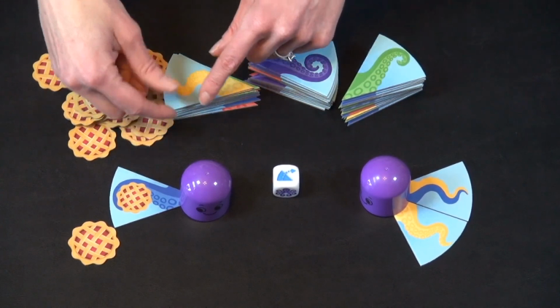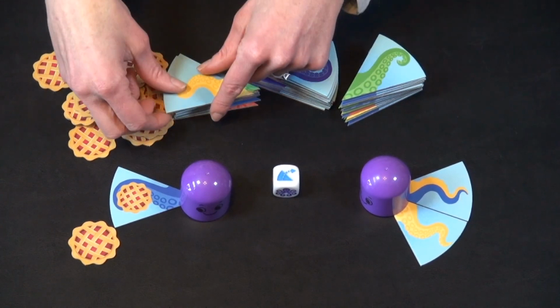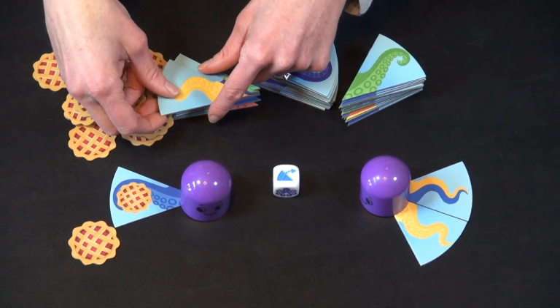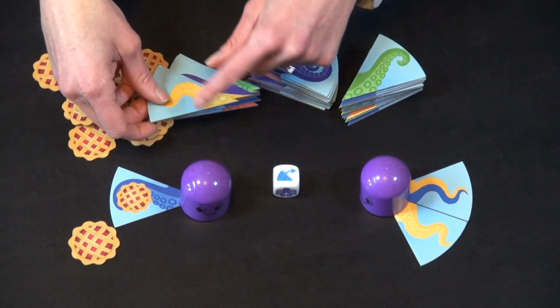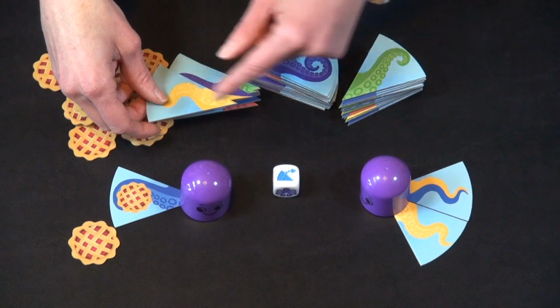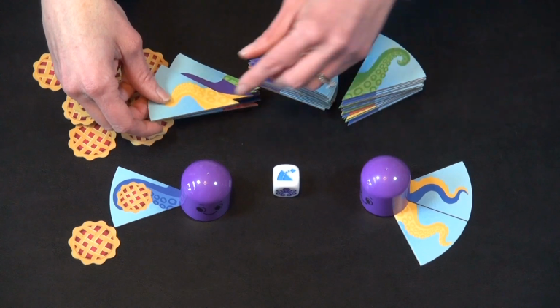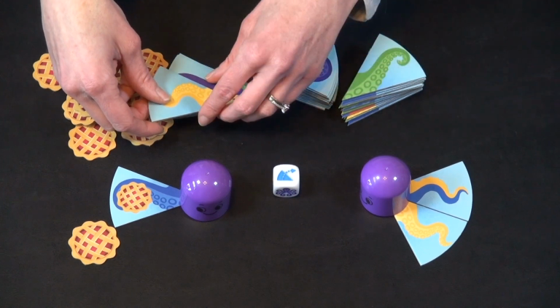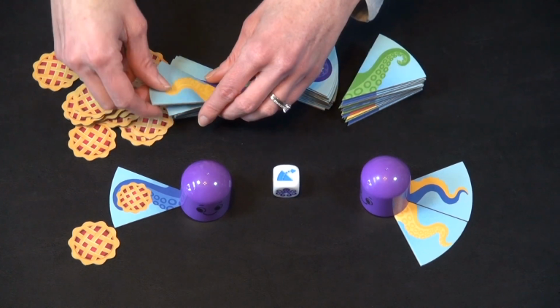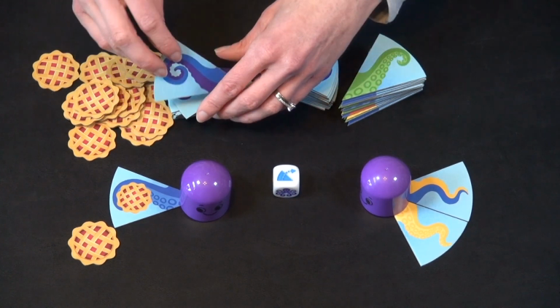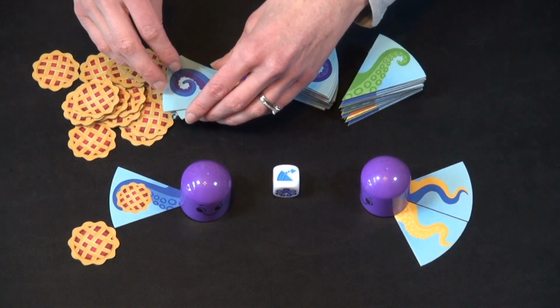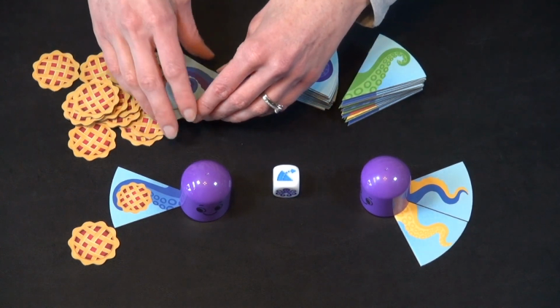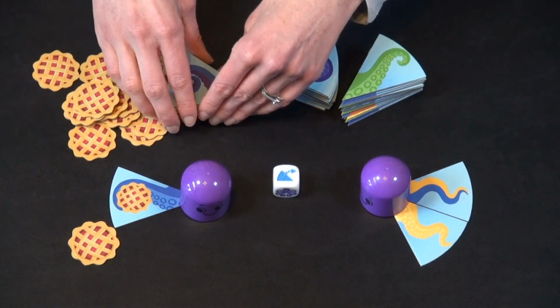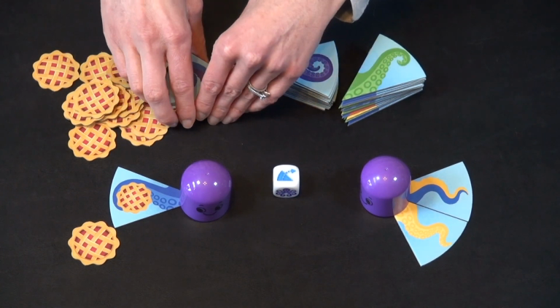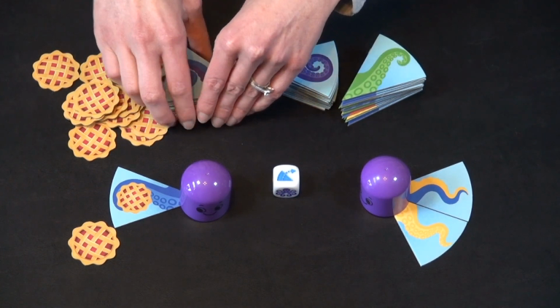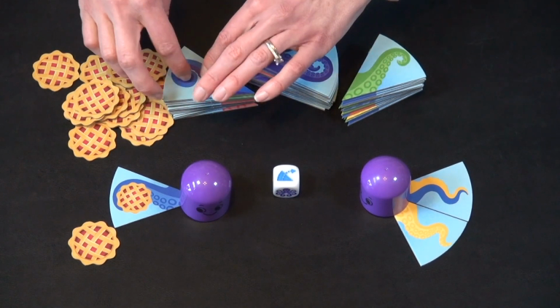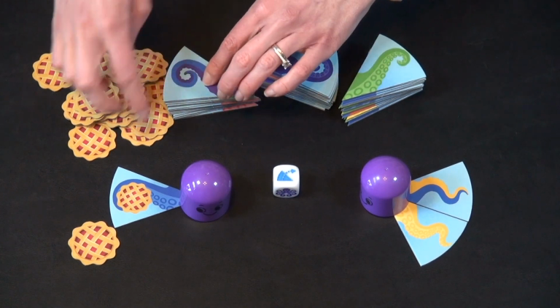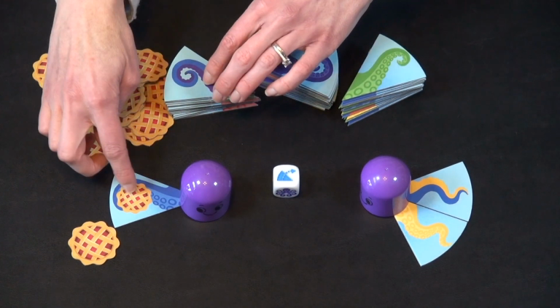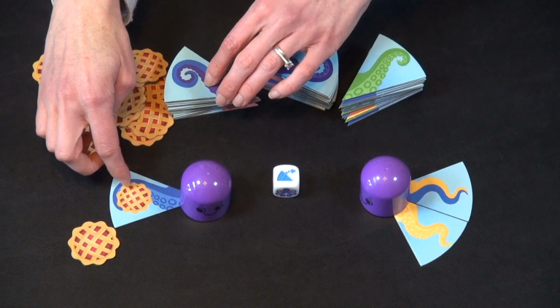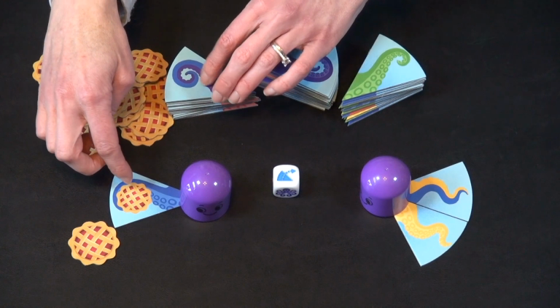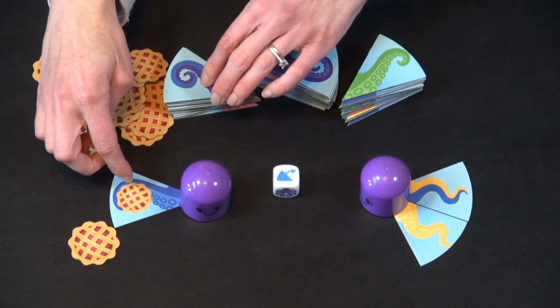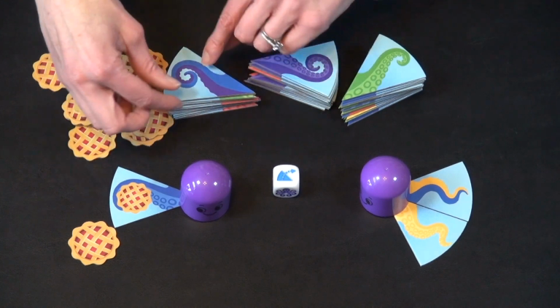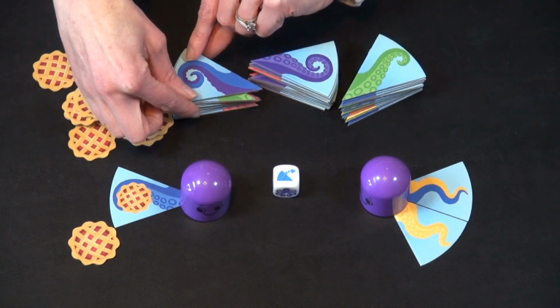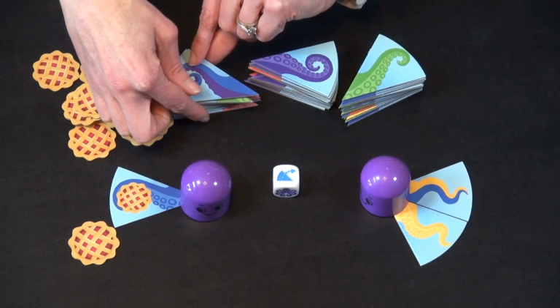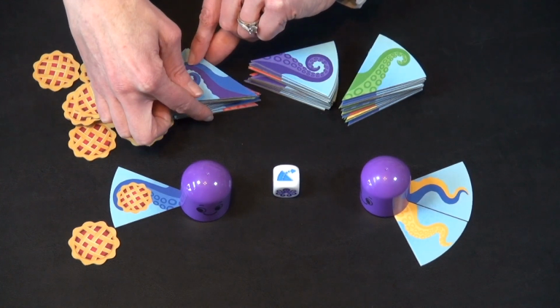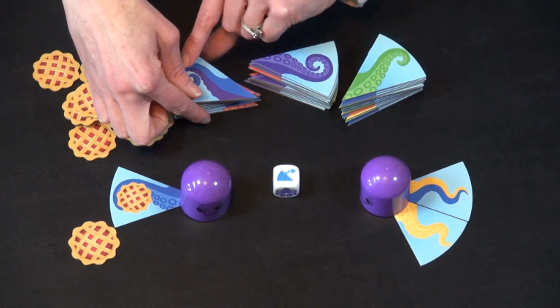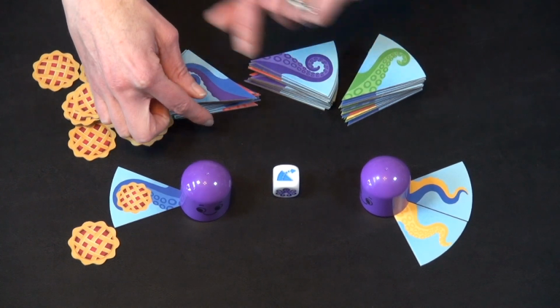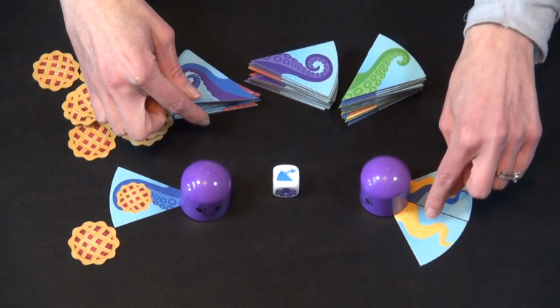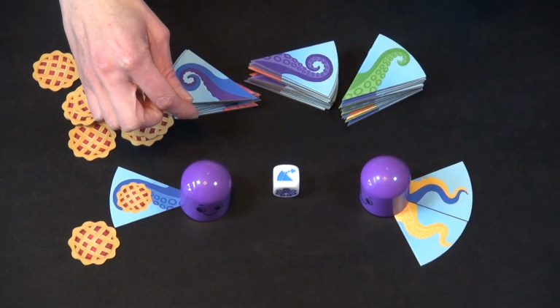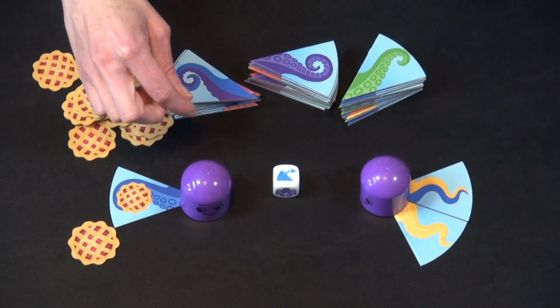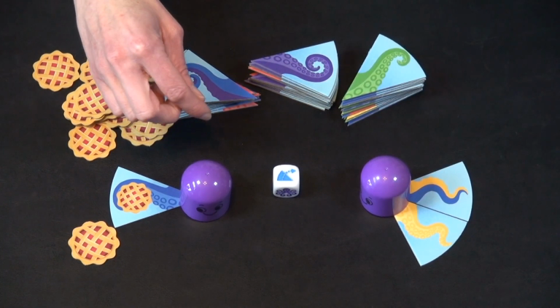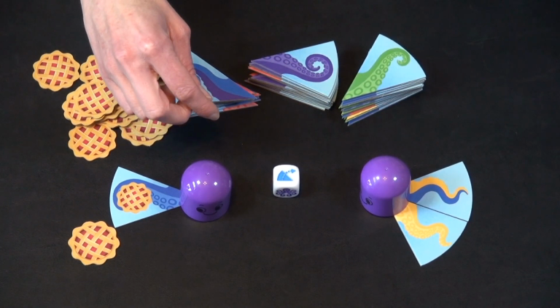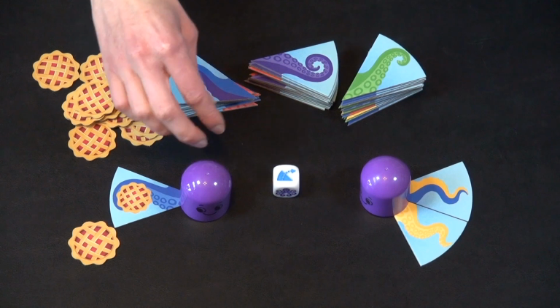They go ahead and flip this one because it would have helped them, and maybe they hope it'll become blue. That was very nice for them — so next time they're going to try to get this one, and it no longer helps them. So that's nice.